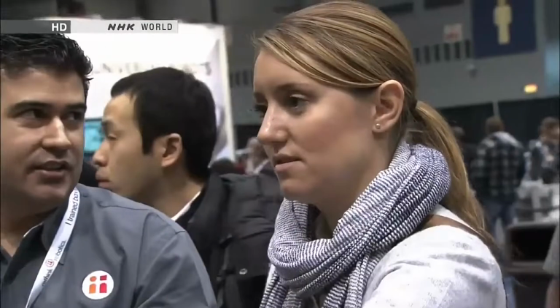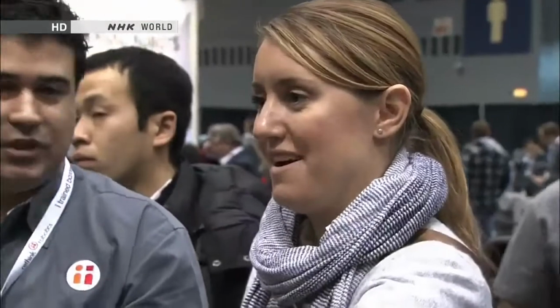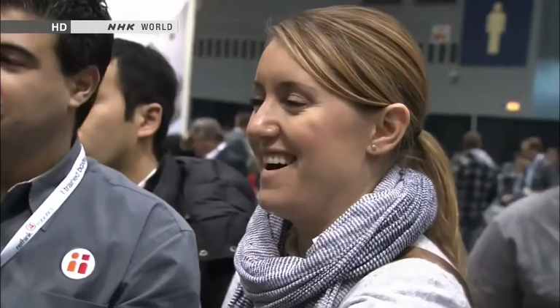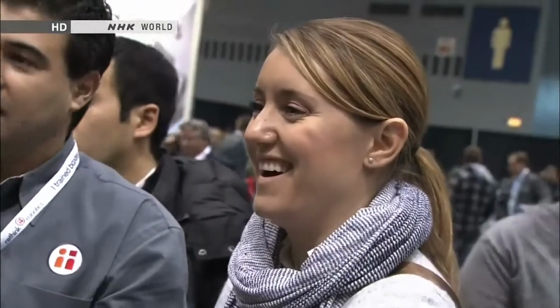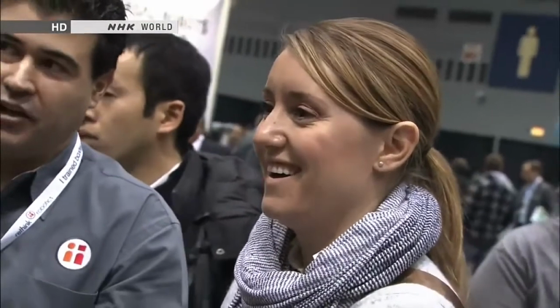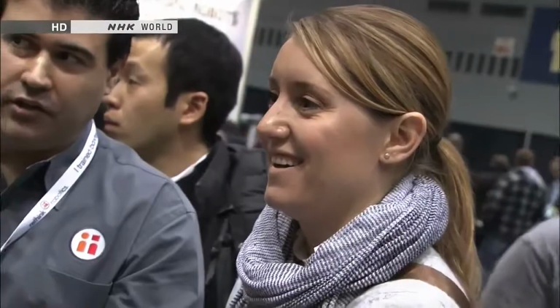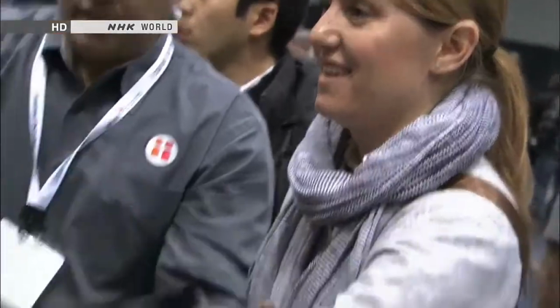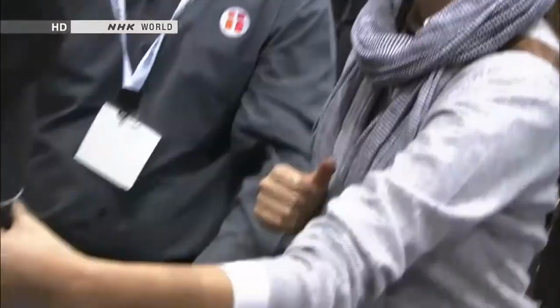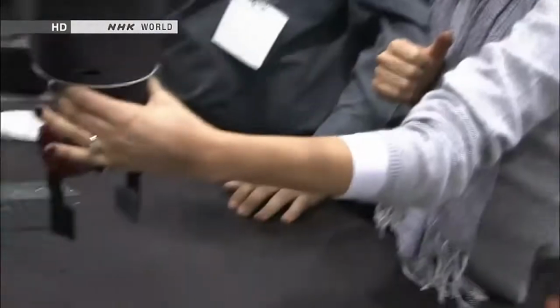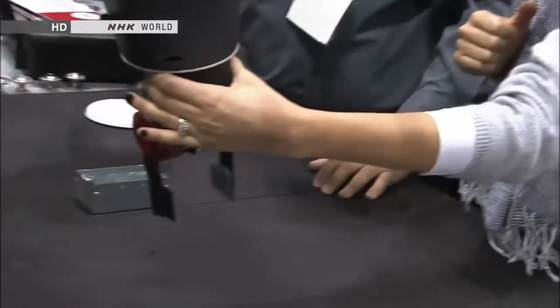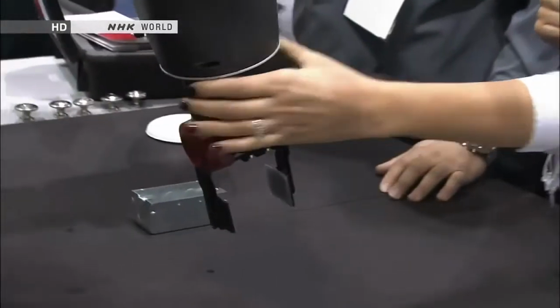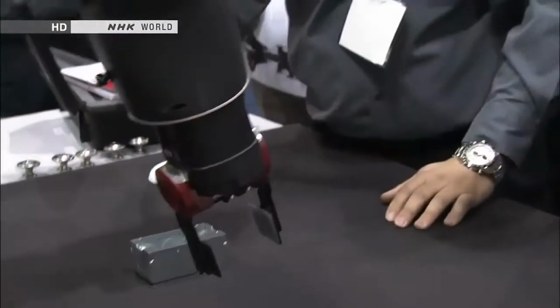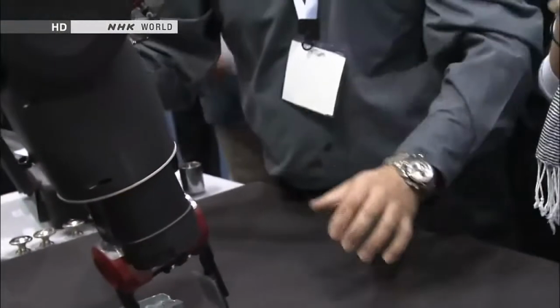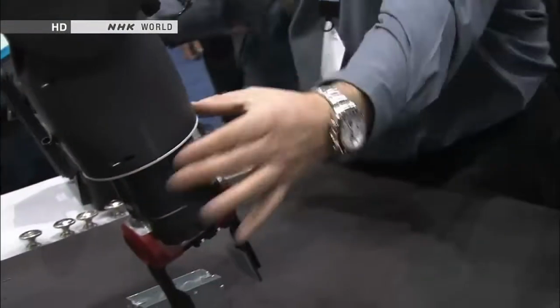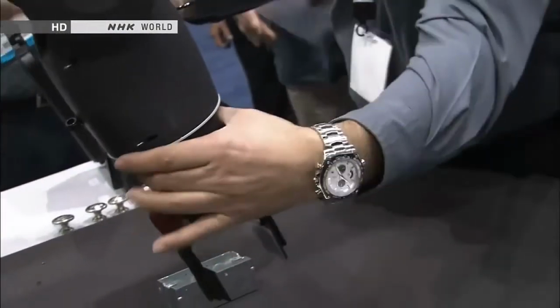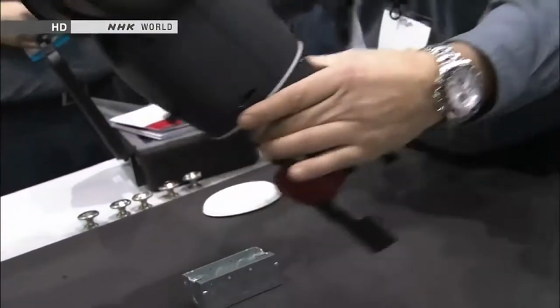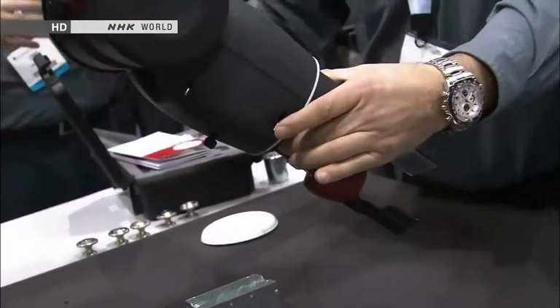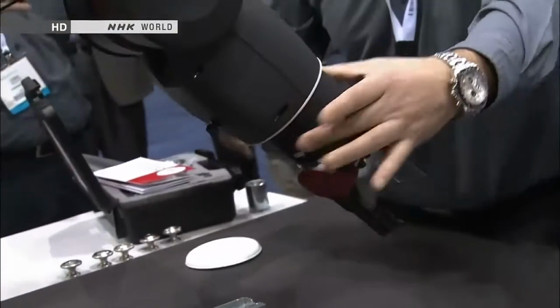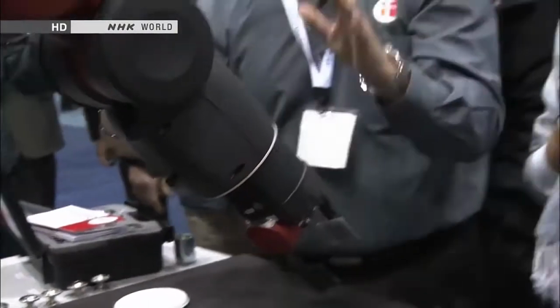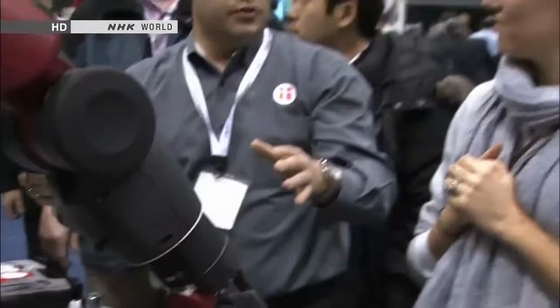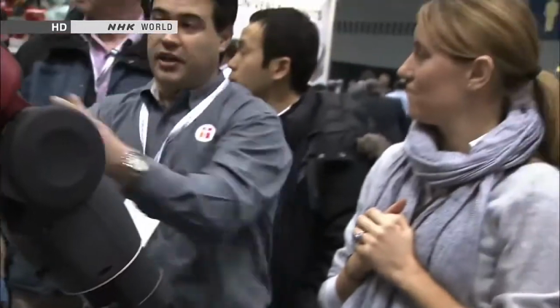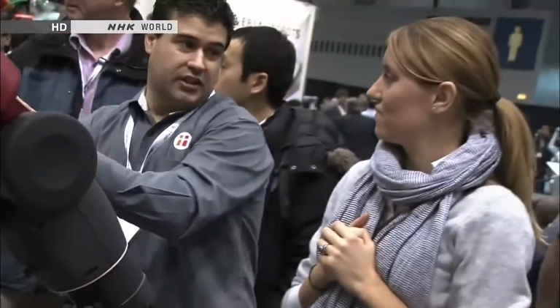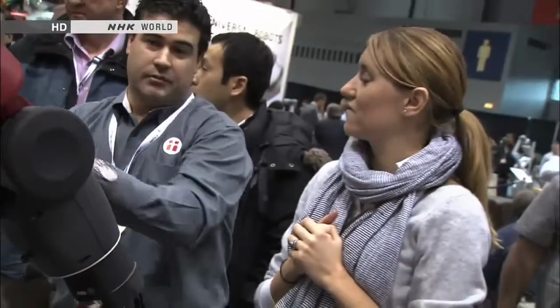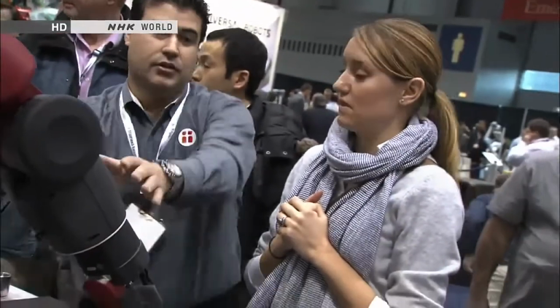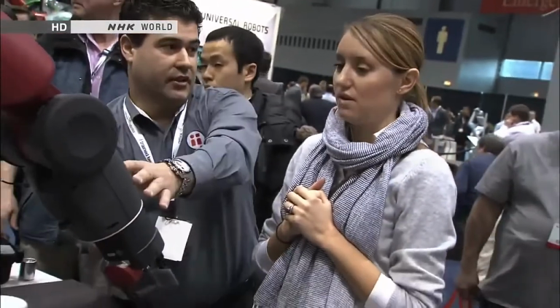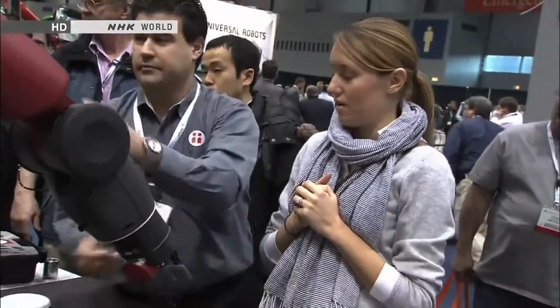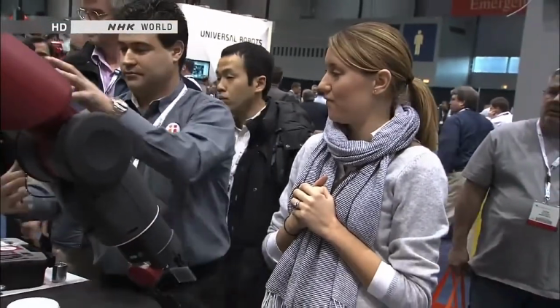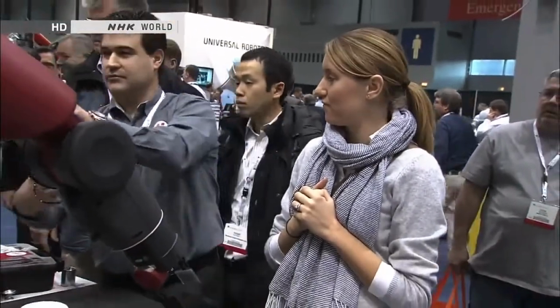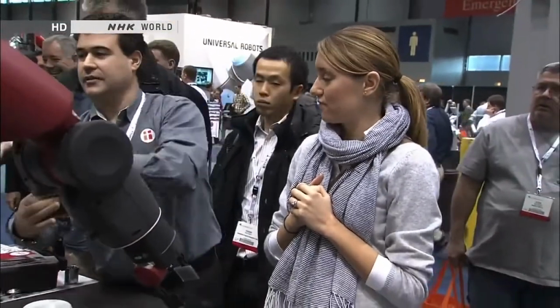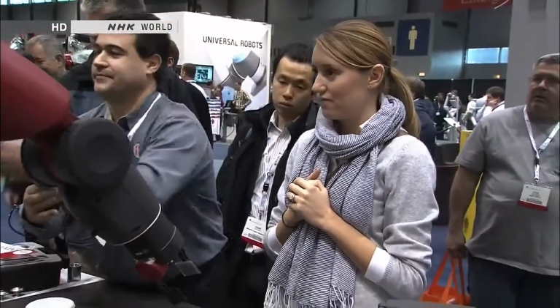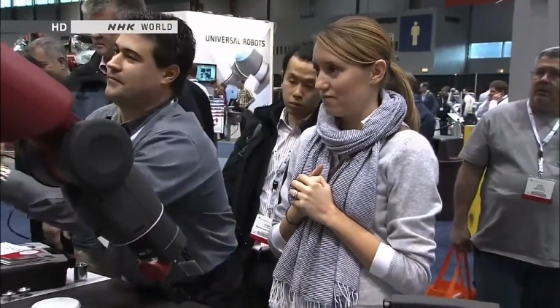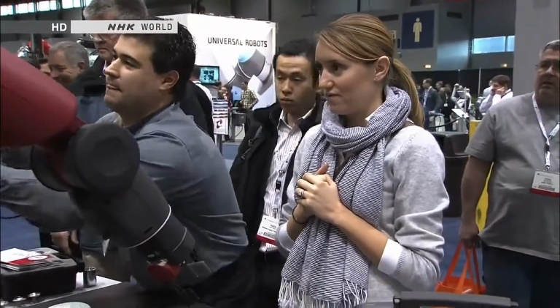The robot's most unusual feature is its ability to master a task in a matter of five minutes. All that's required is step-by-step manual instruction. No complicated programming is needed.